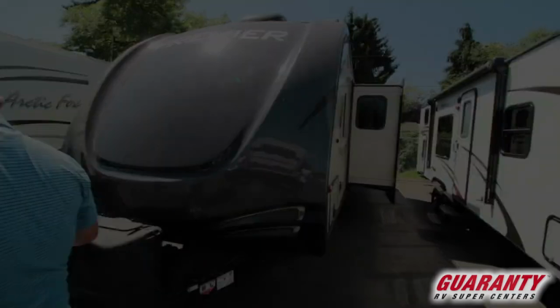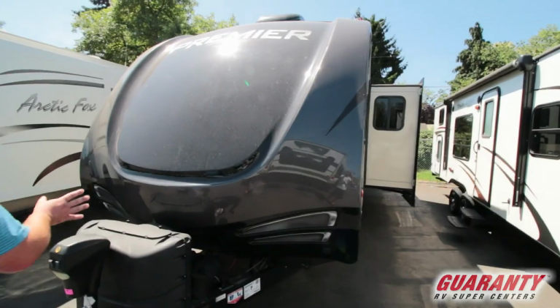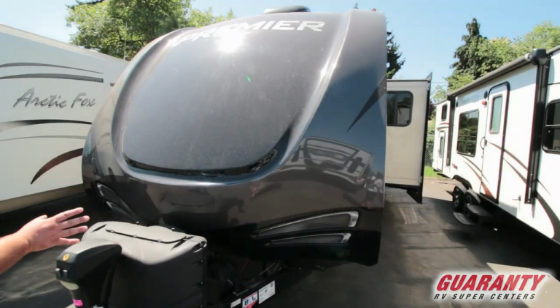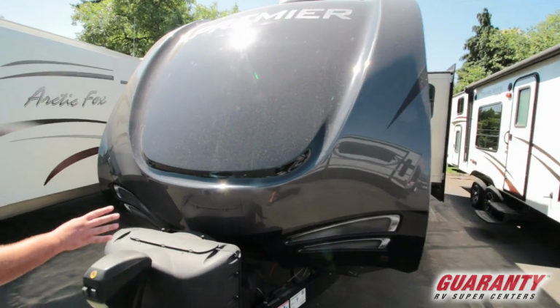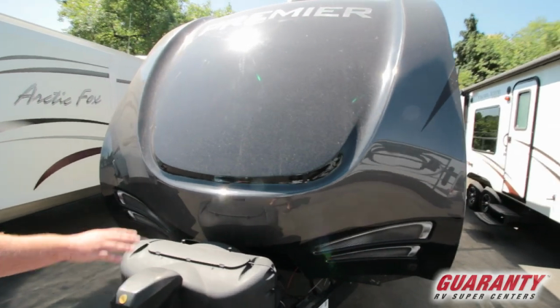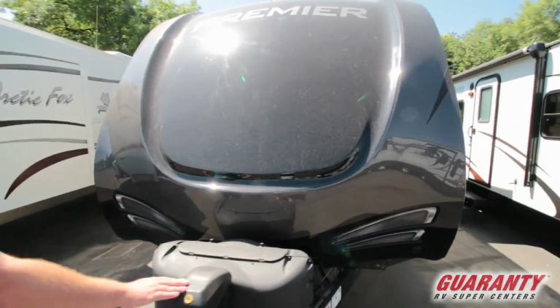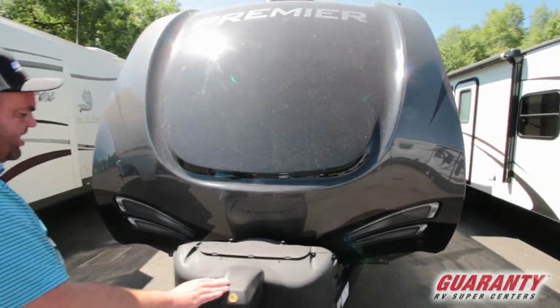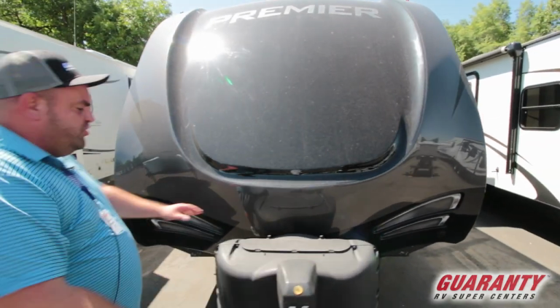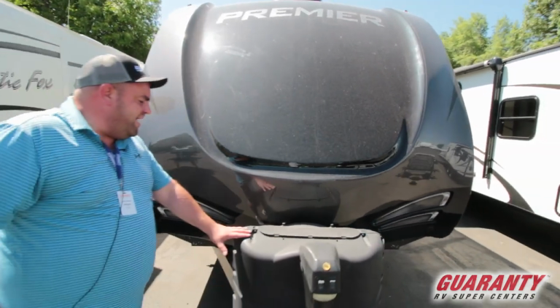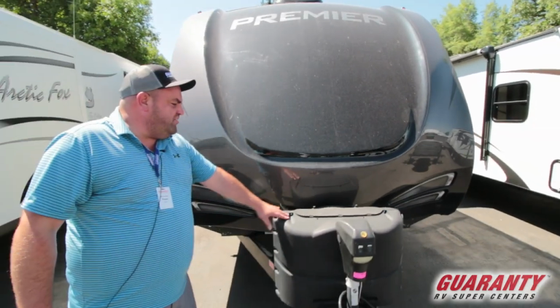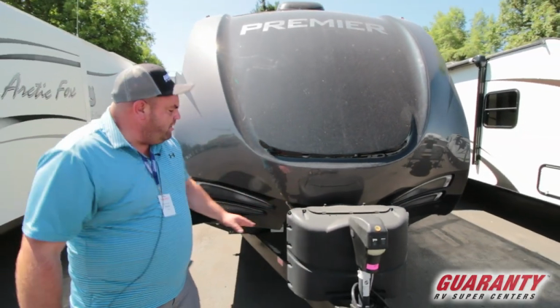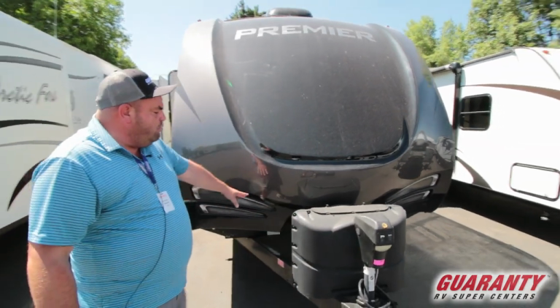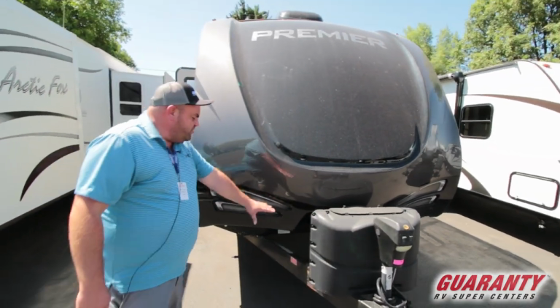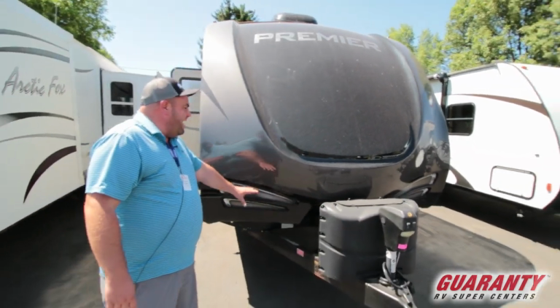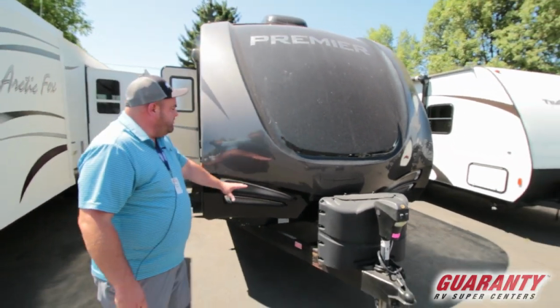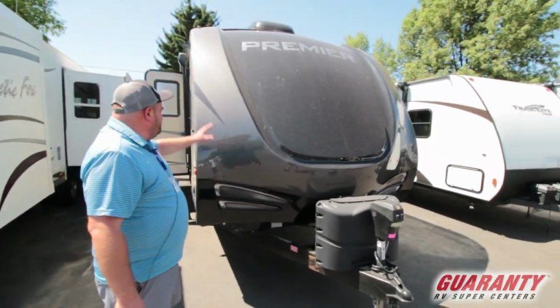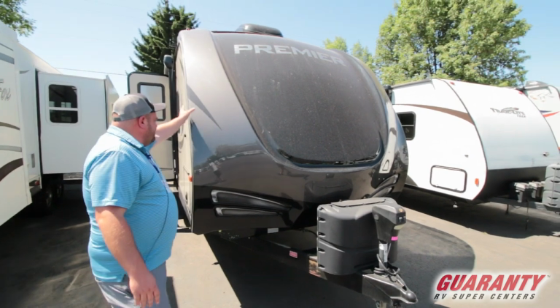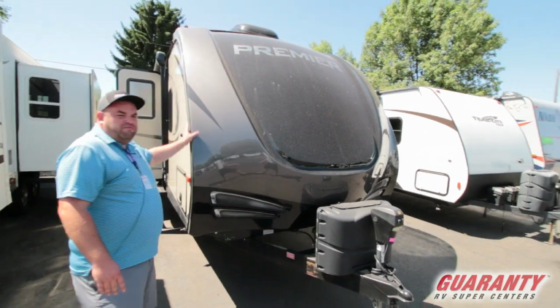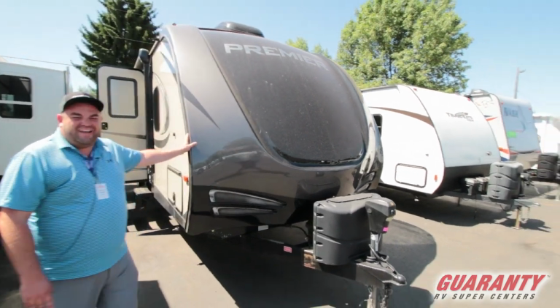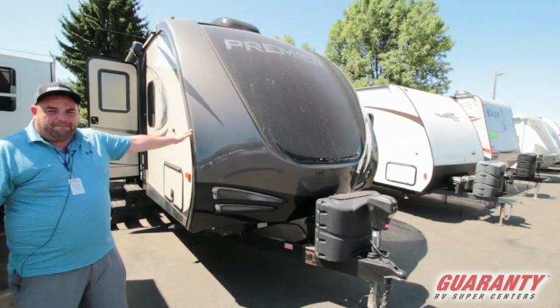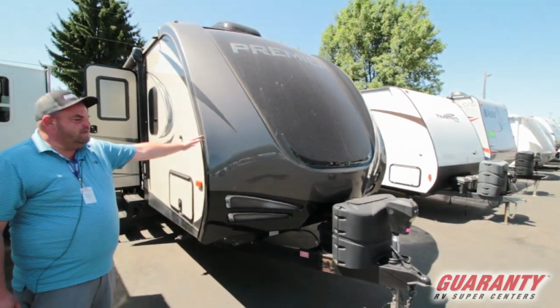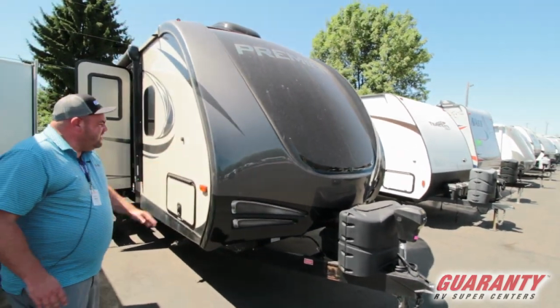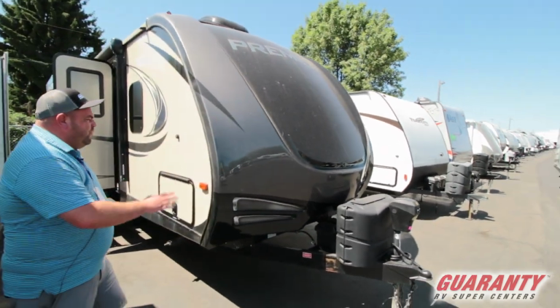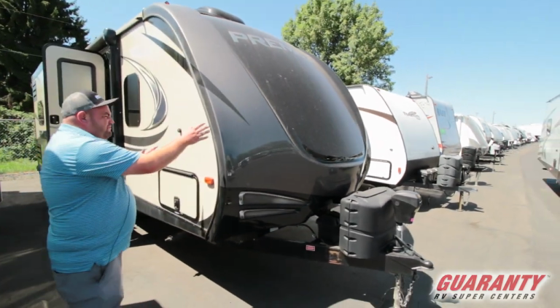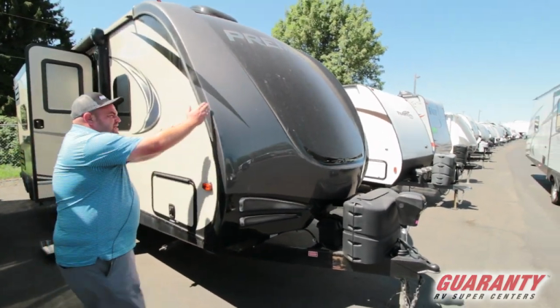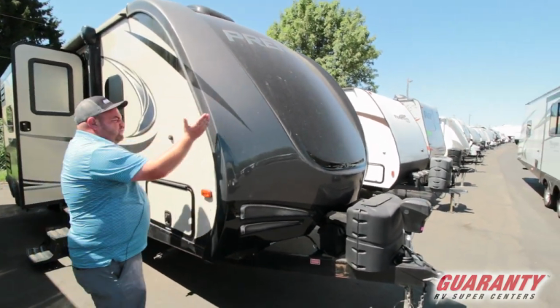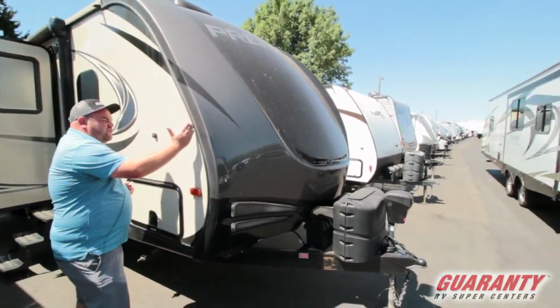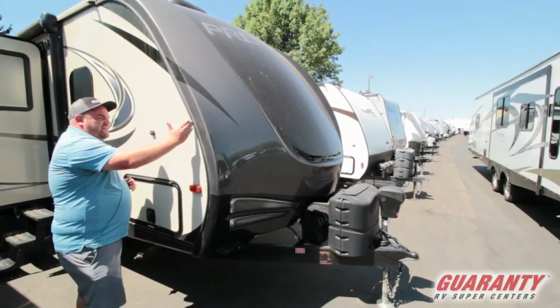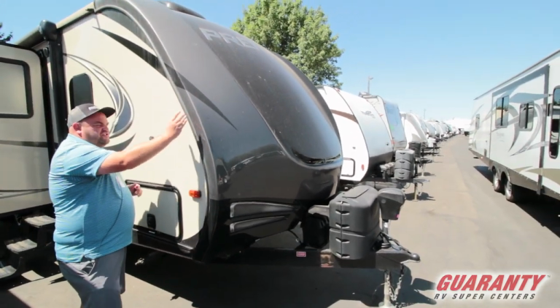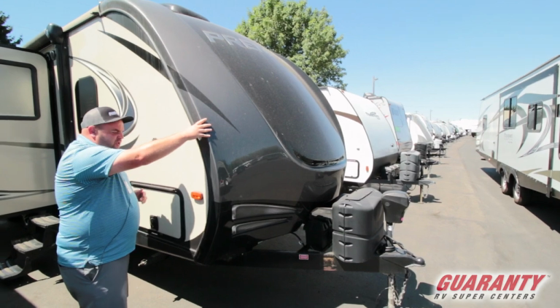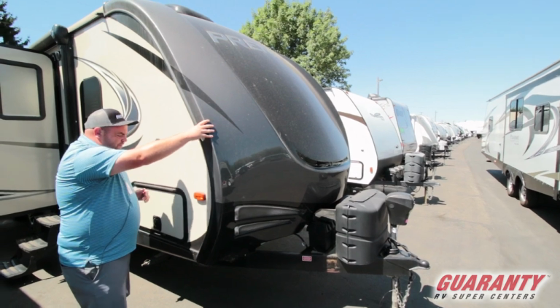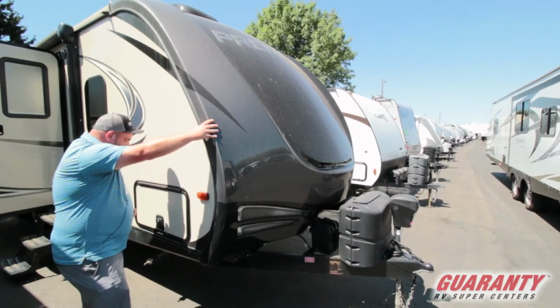One of the first things you're going to notice is going to have a power front tongue jack, two propane tanks here, room for two batteries. It's also got a full front cap here. When we say full it means it wraps around the edge just to give you a little bit more protection.